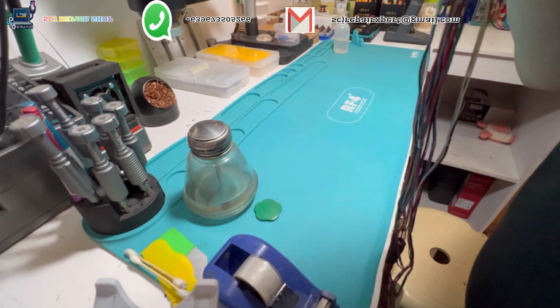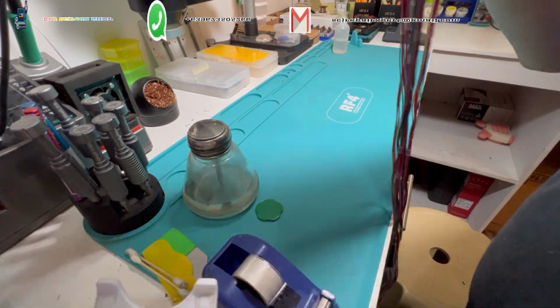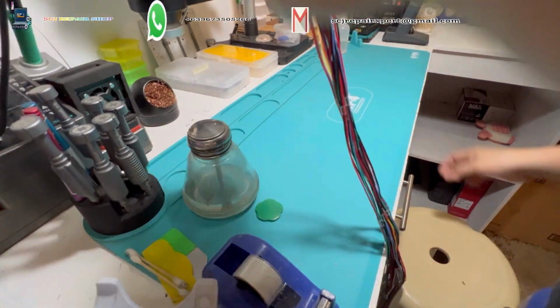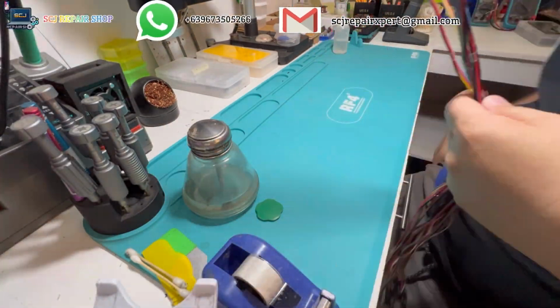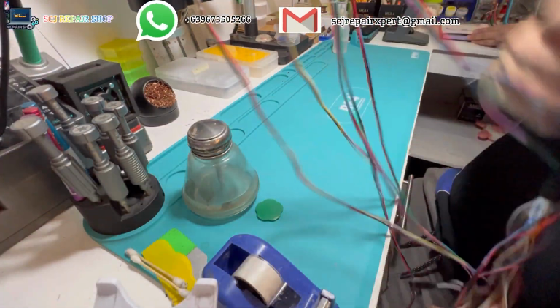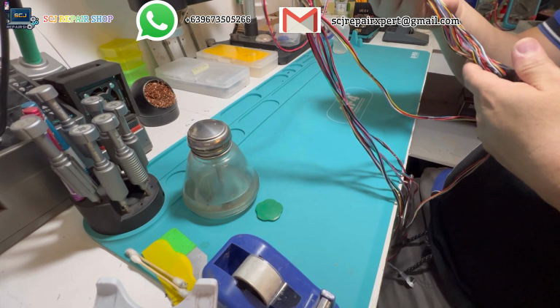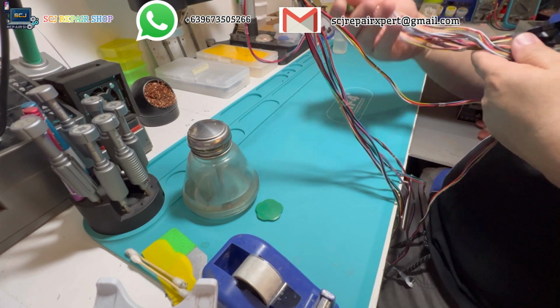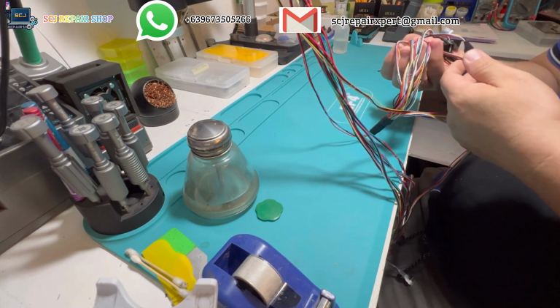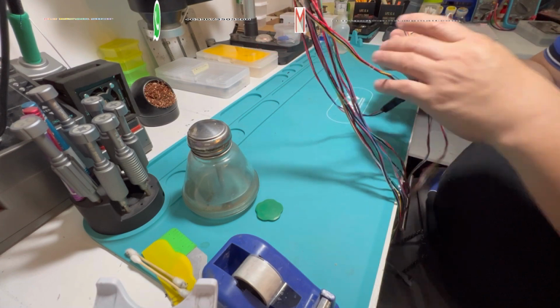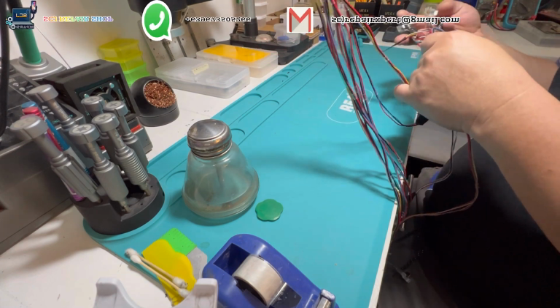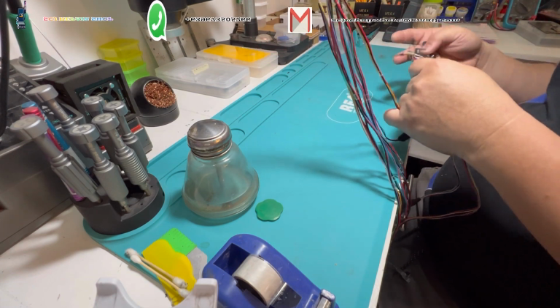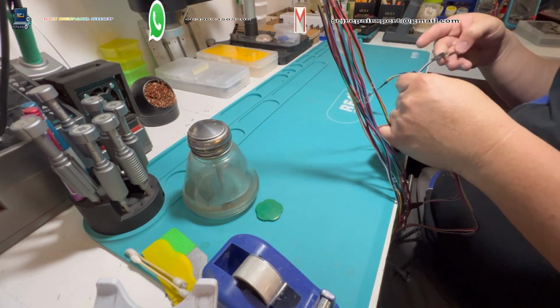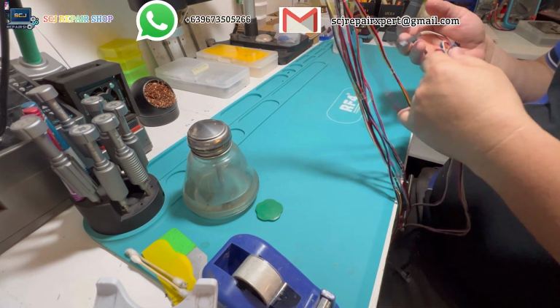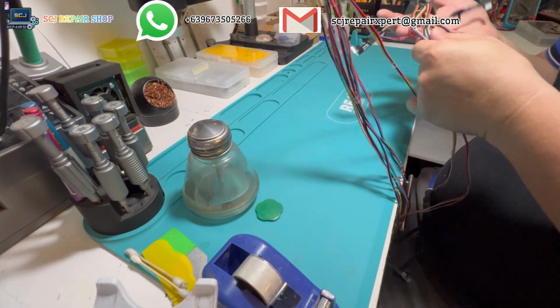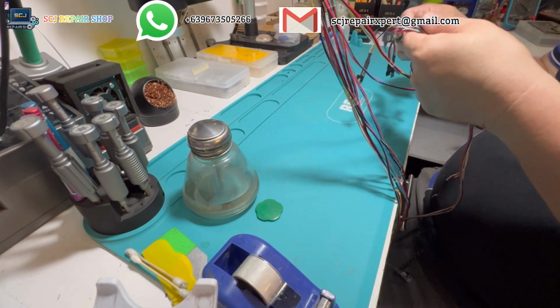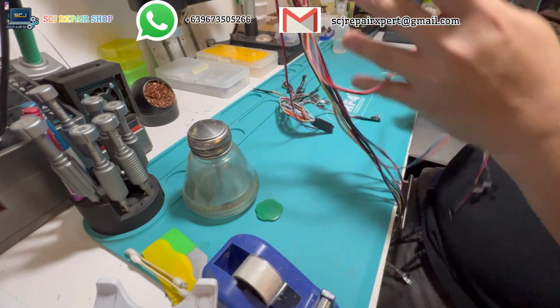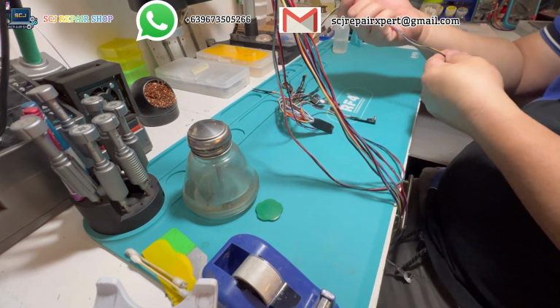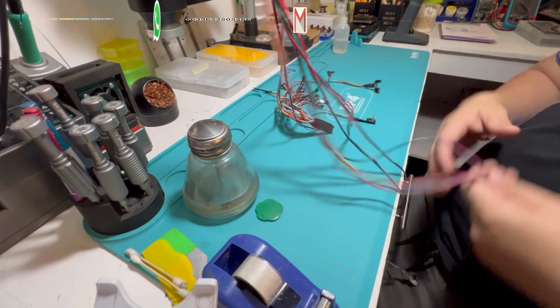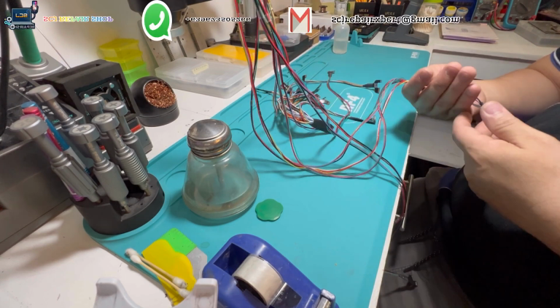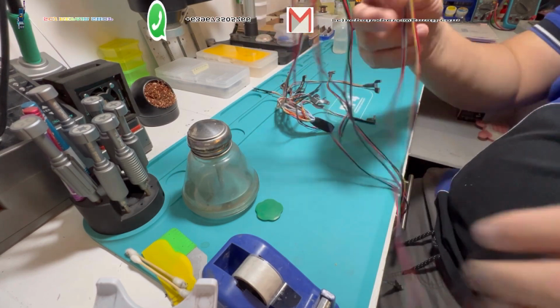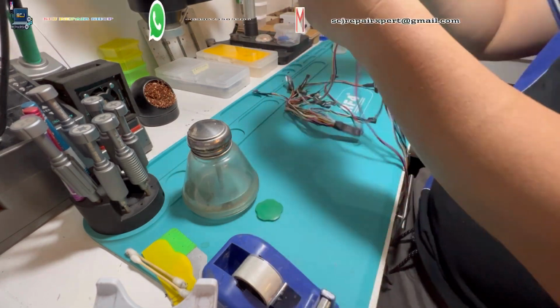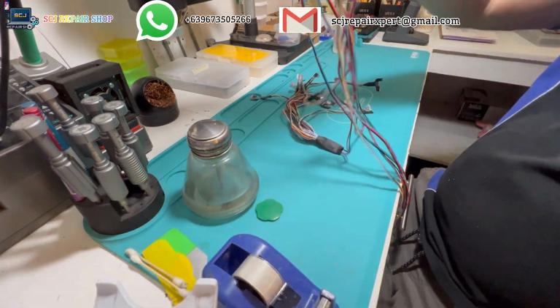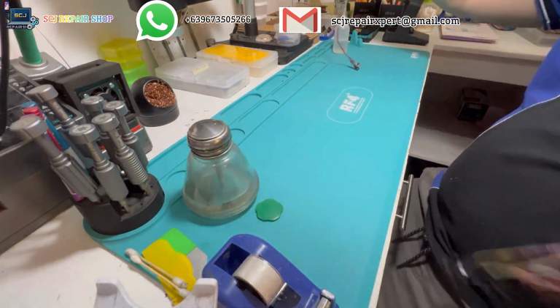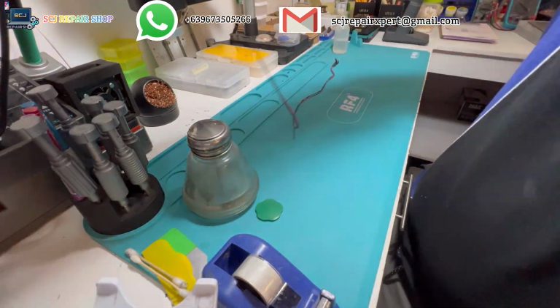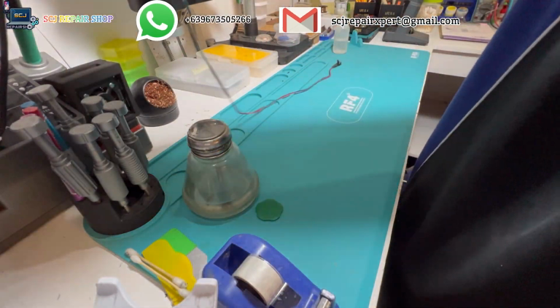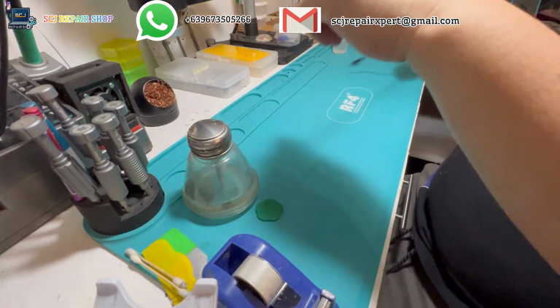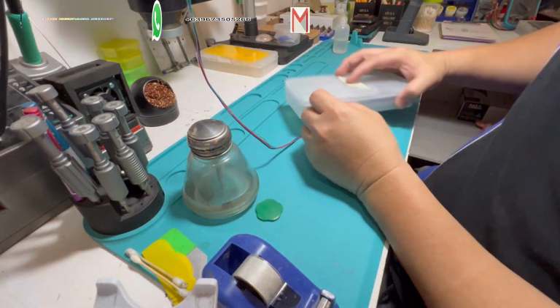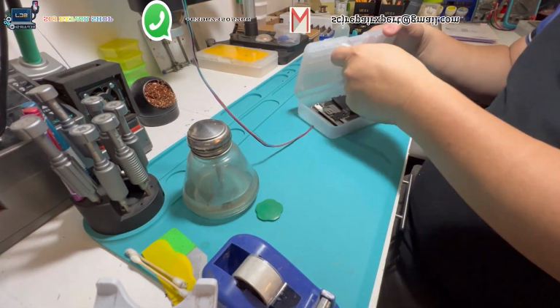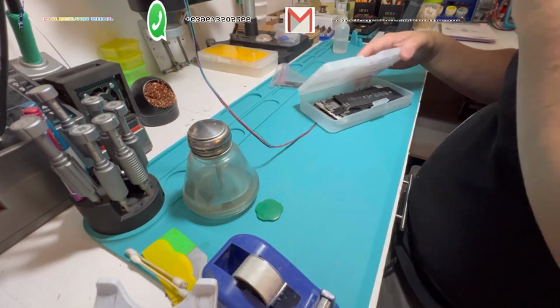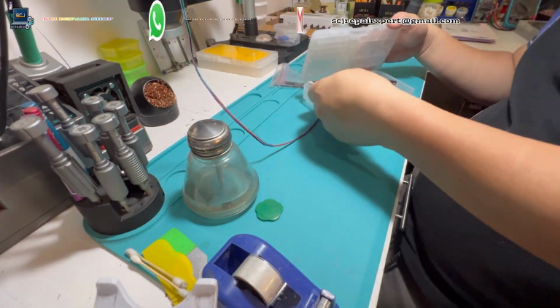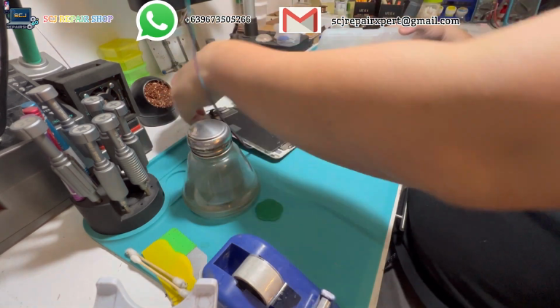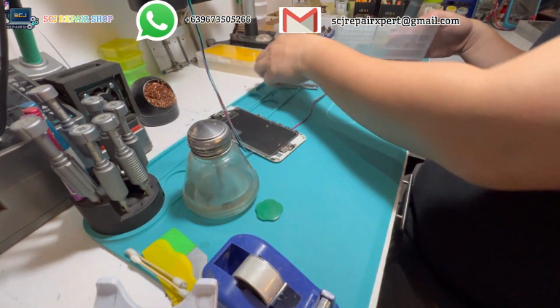Hello everyone. It's a good day today. Hope y'all doing fine. I got here an iPhone 6s Plus with a low amount of storage capacity. And for this video, I will show you how to upgrade the storage capacity of this iPhone manually and precisely.